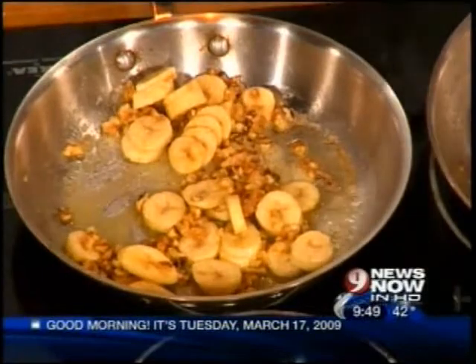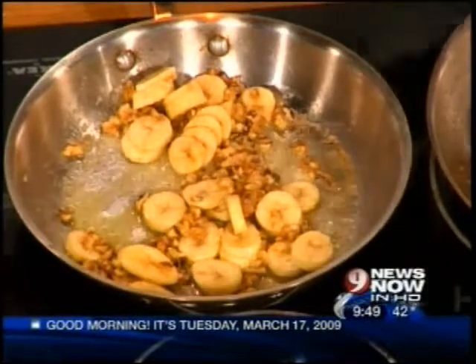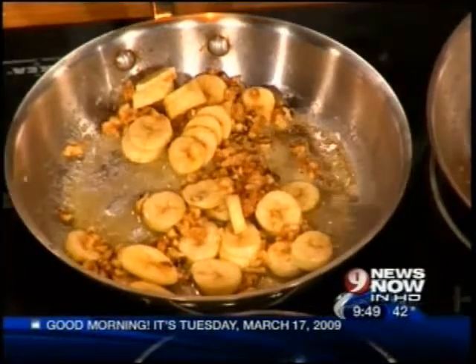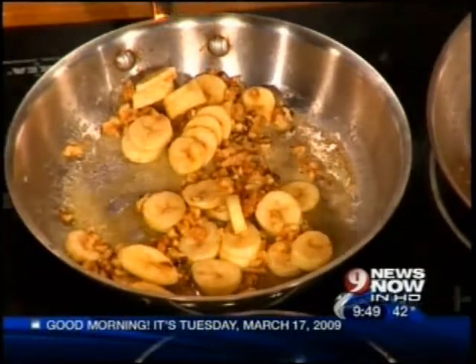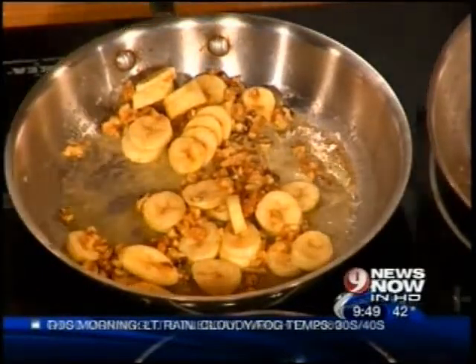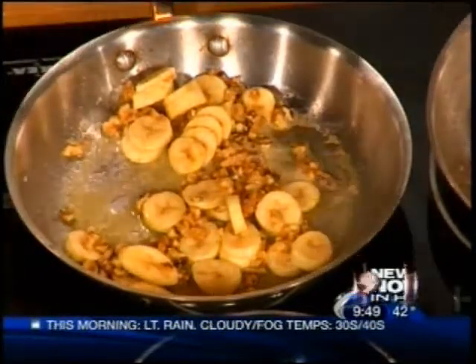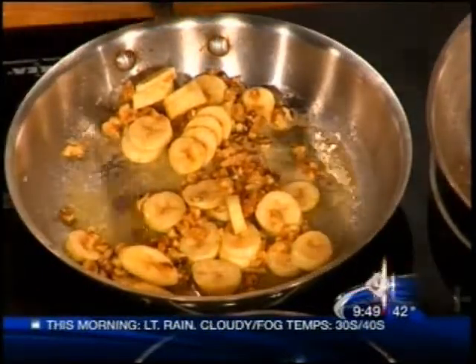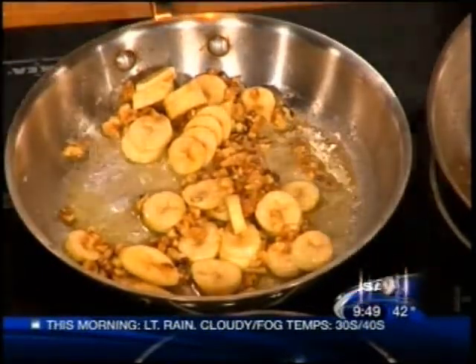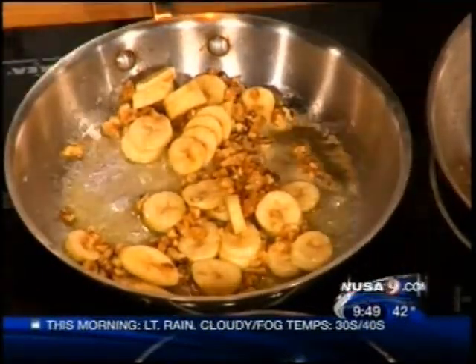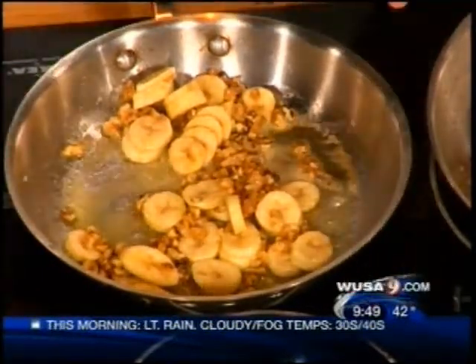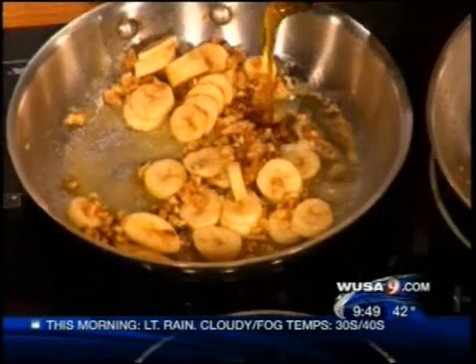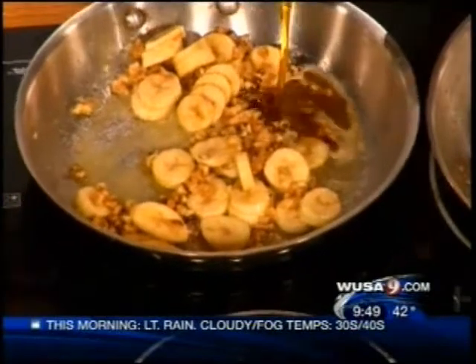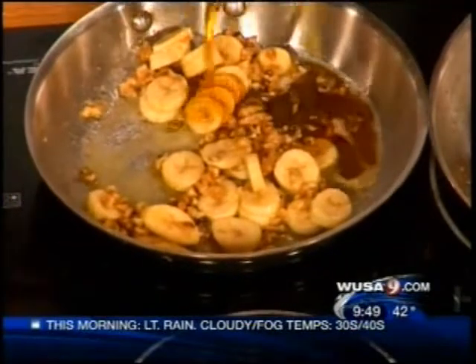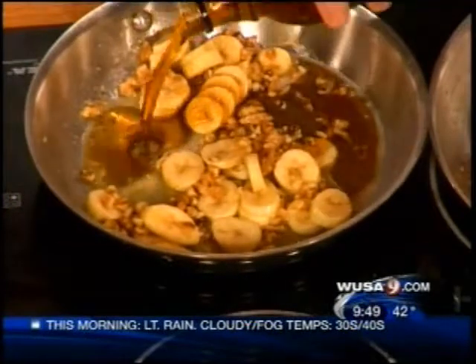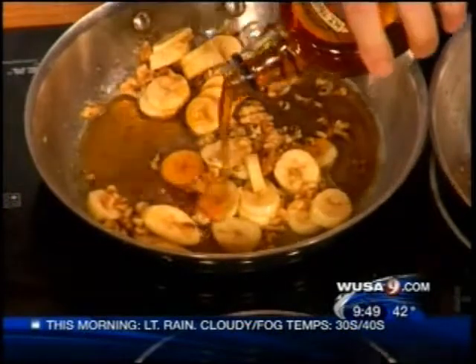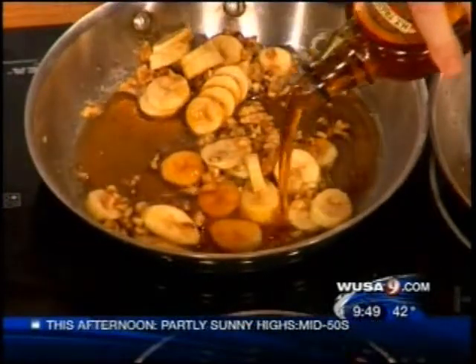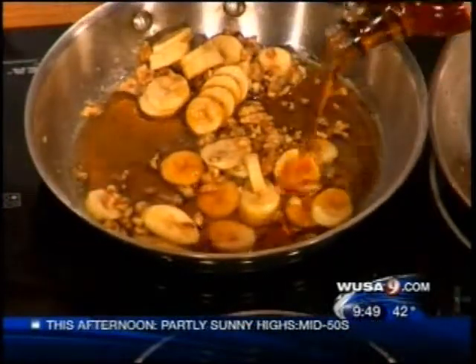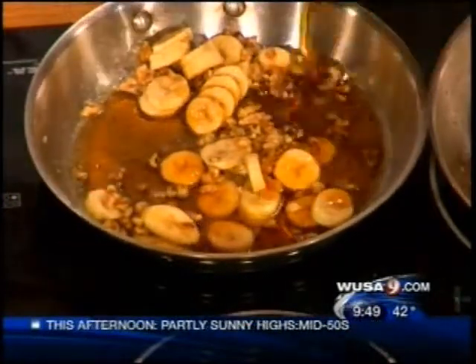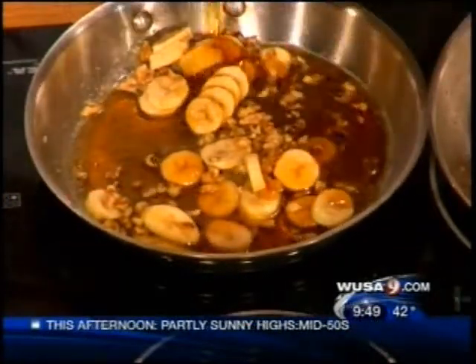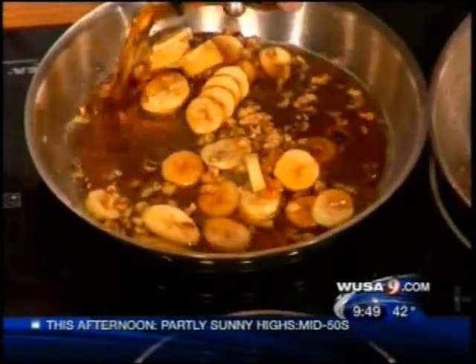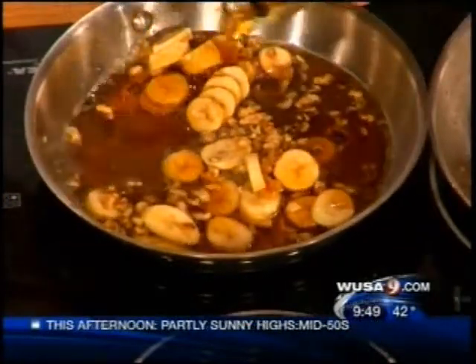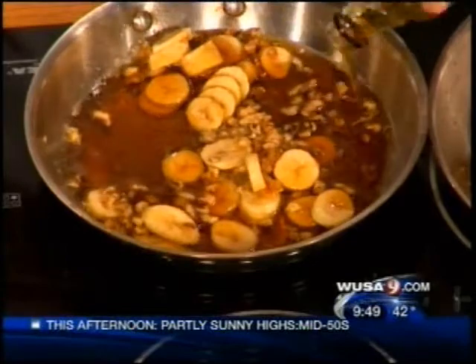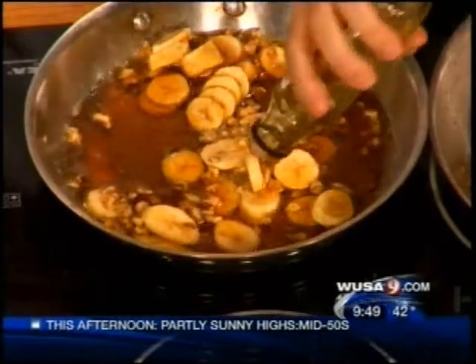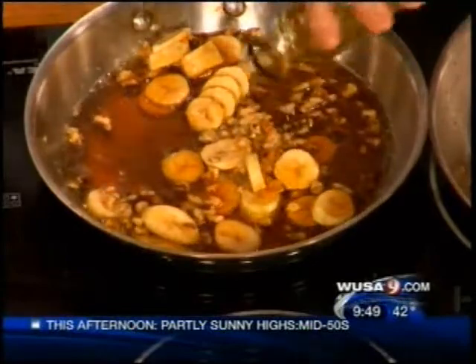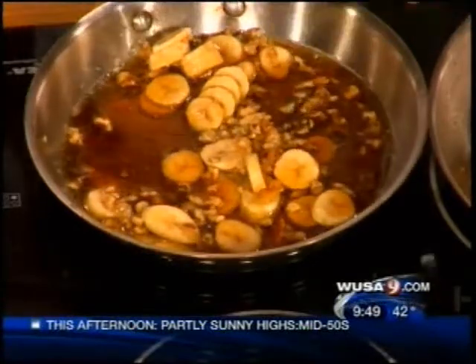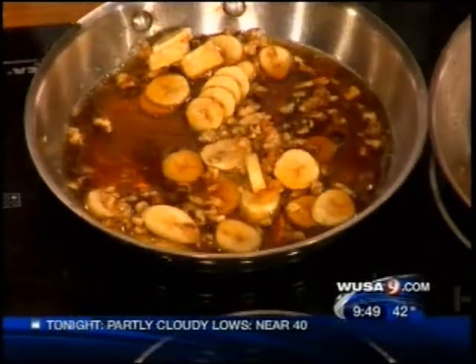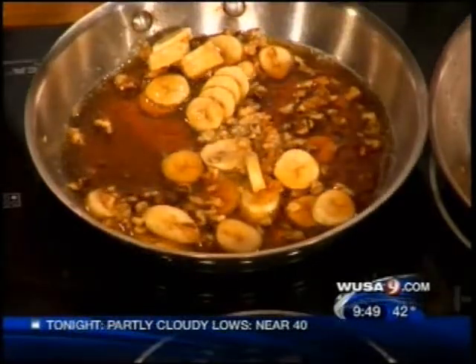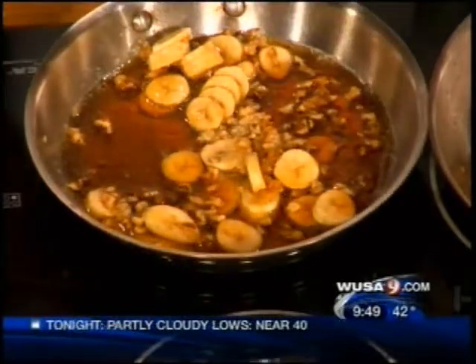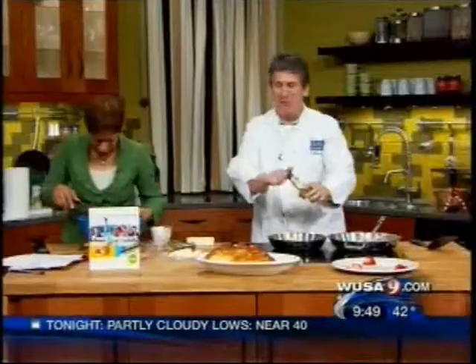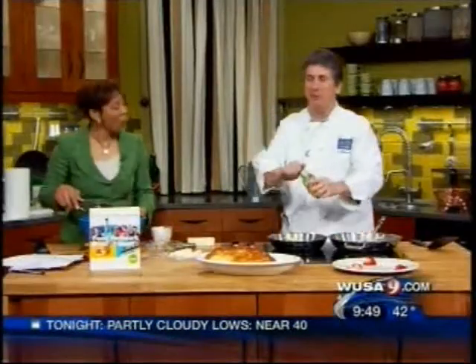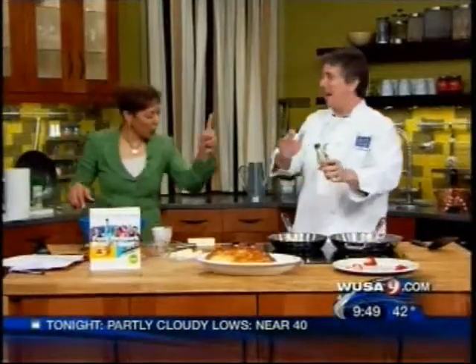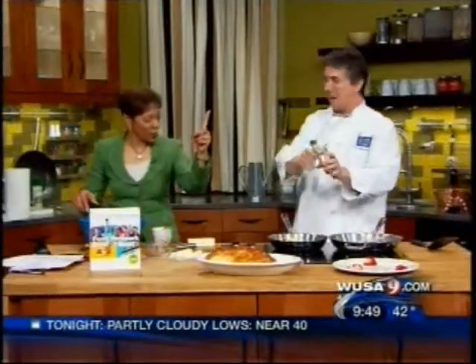We pour in some maple syrup and want that to warm up. Call your dentist. Call your cardiologist. You want the whole team on standby.